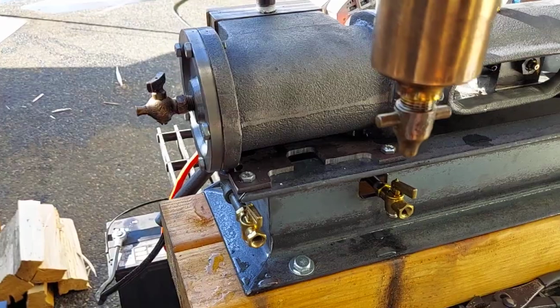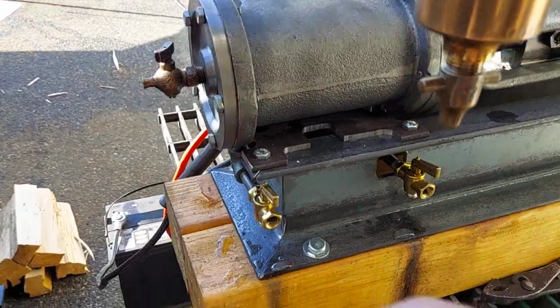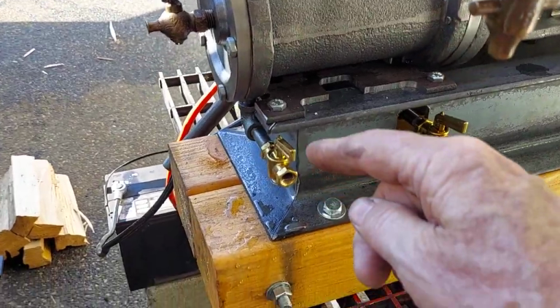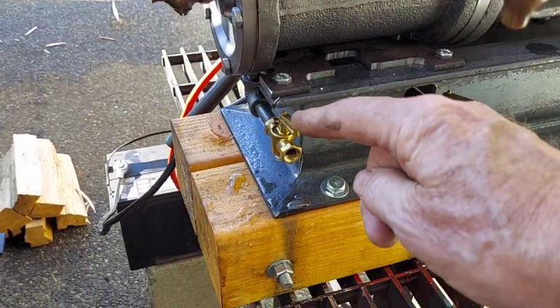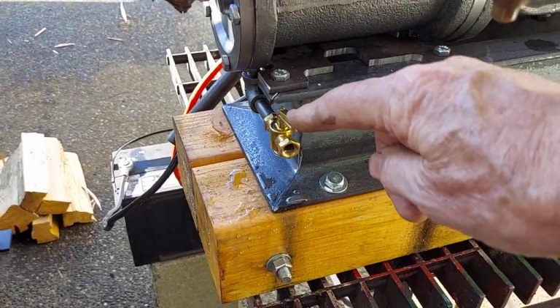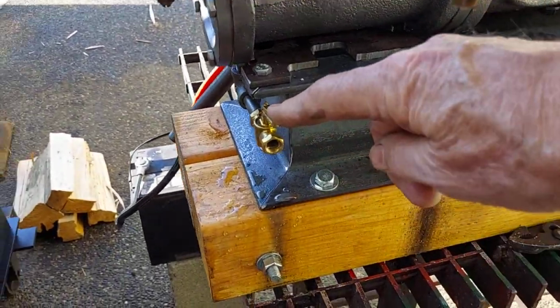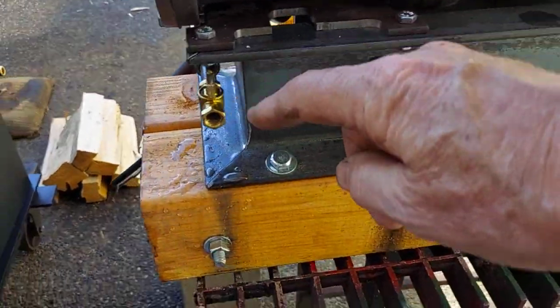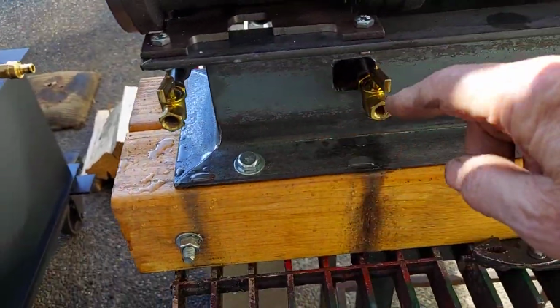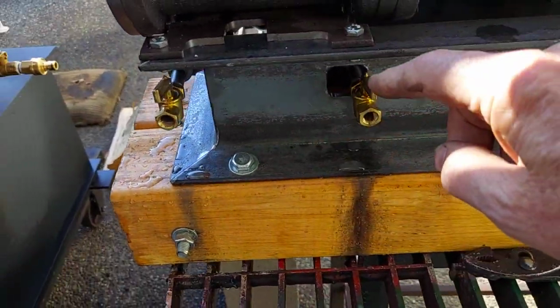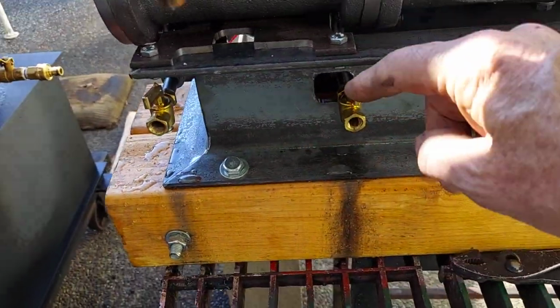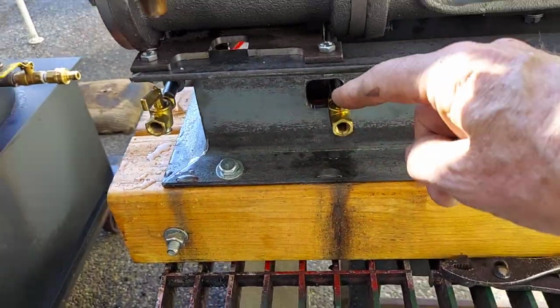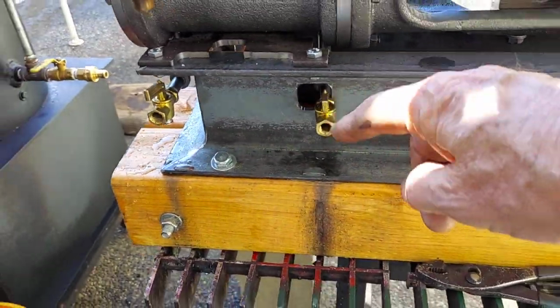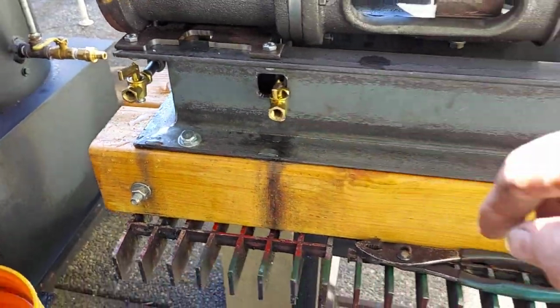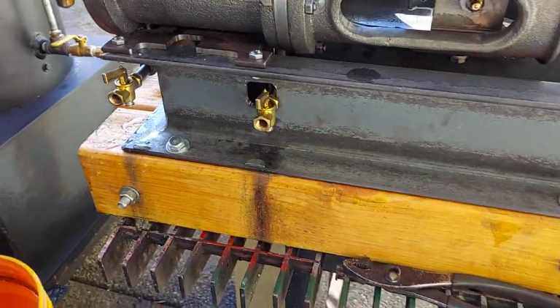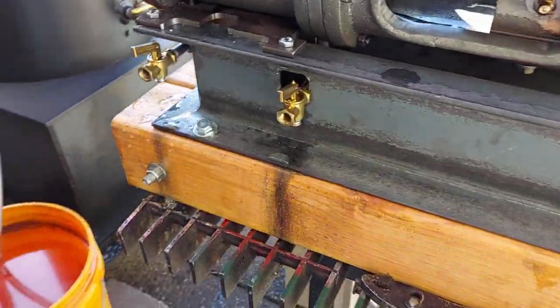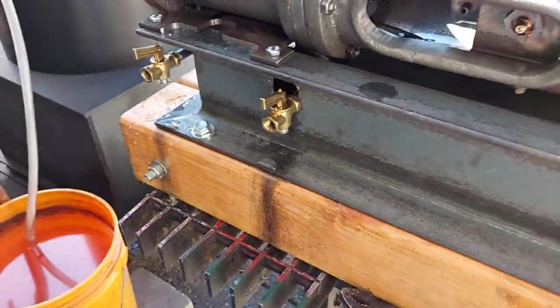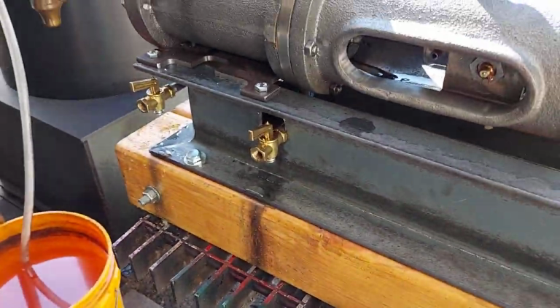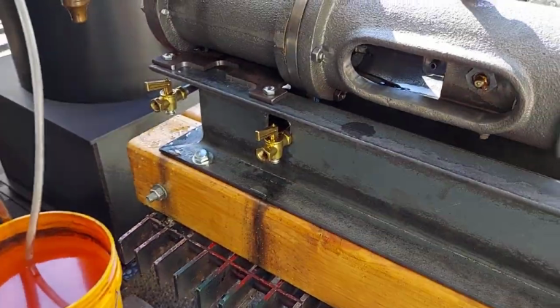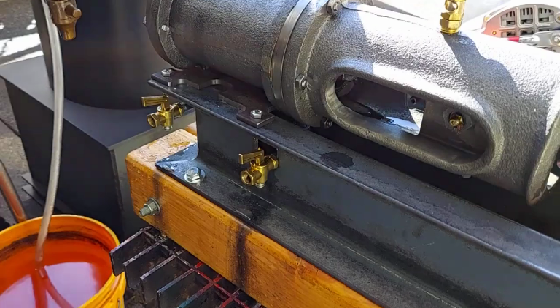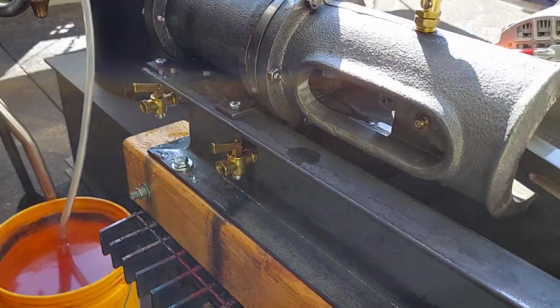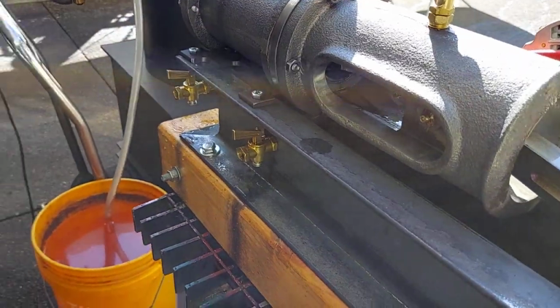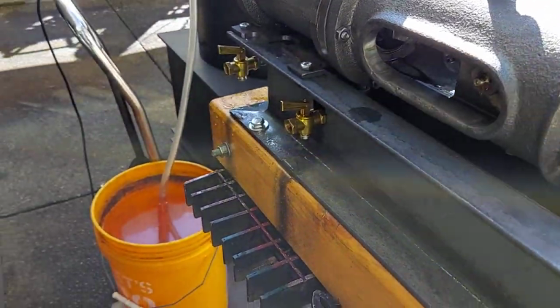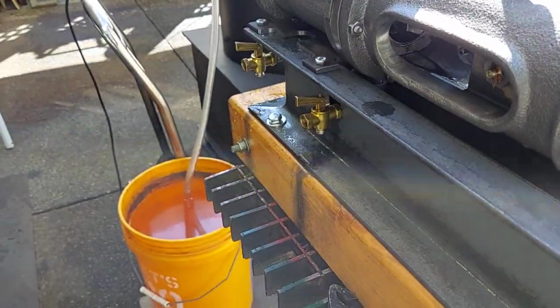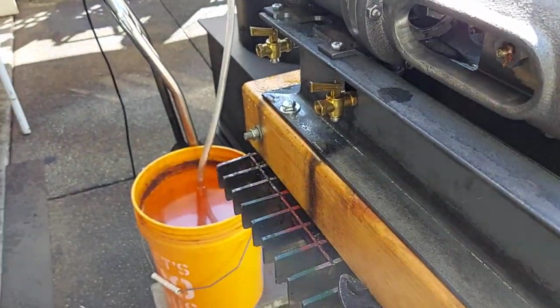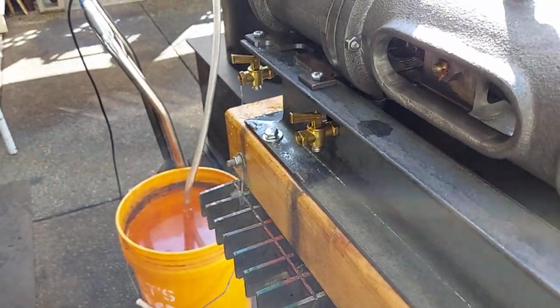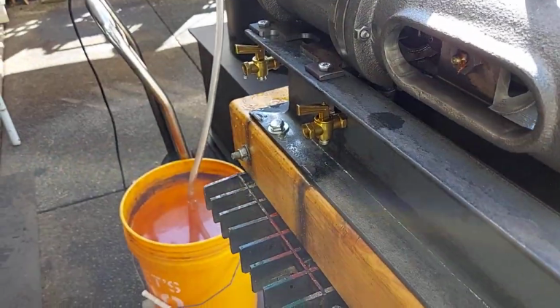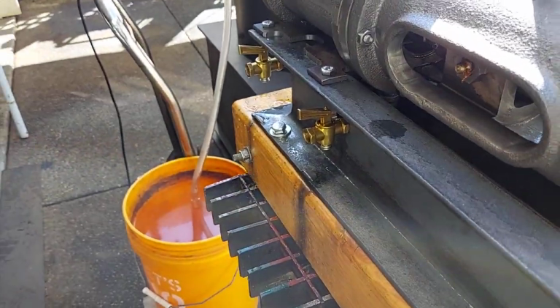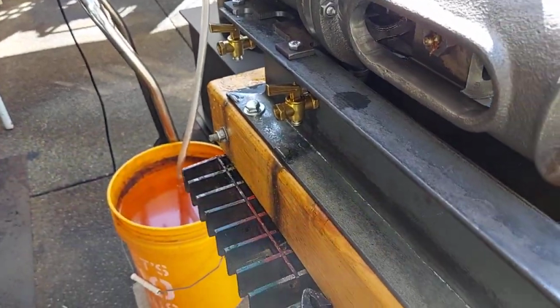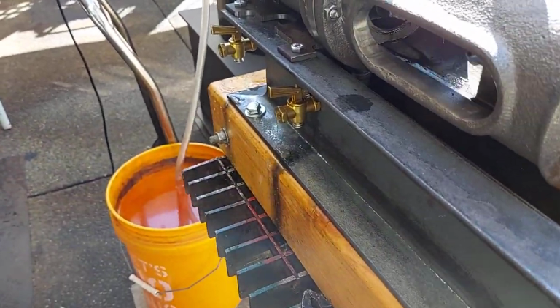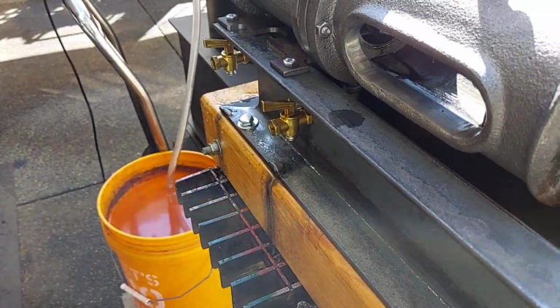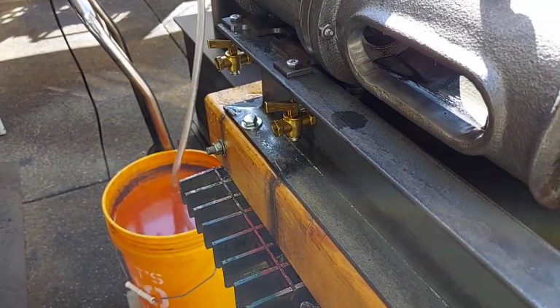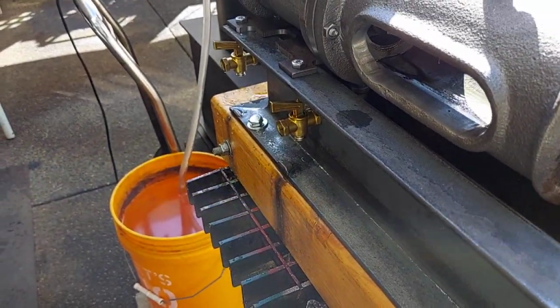The blowdown valves are right here for the engine. Every time before you start it, just crank it over a little bit to get the water out of the cylinders.